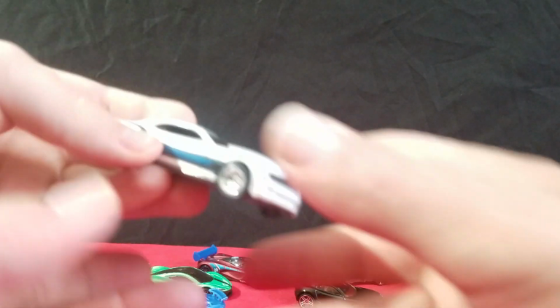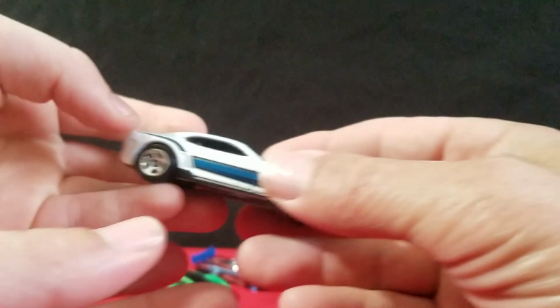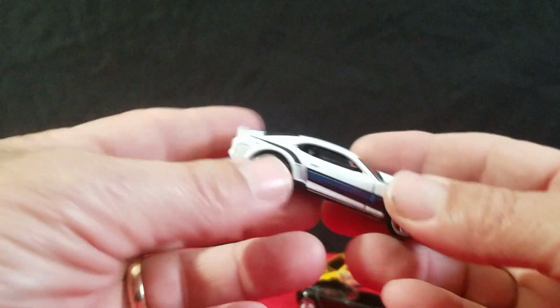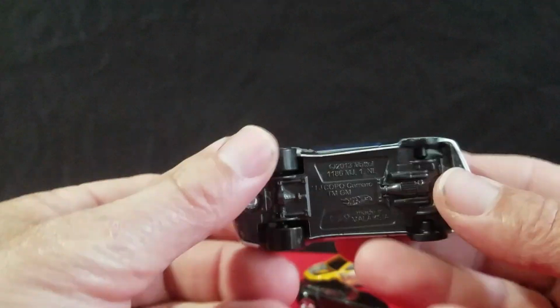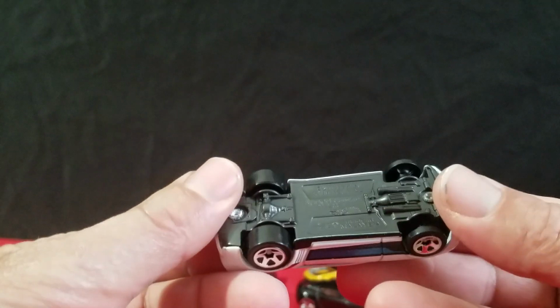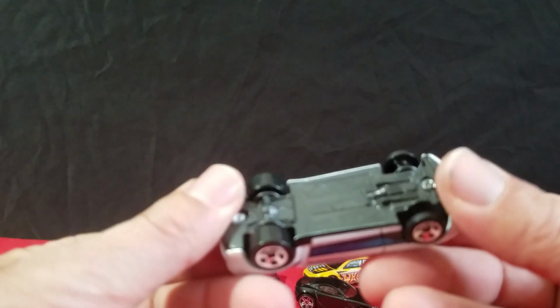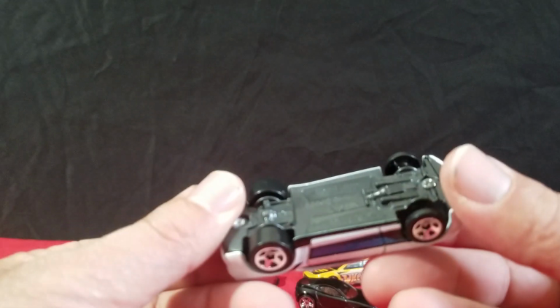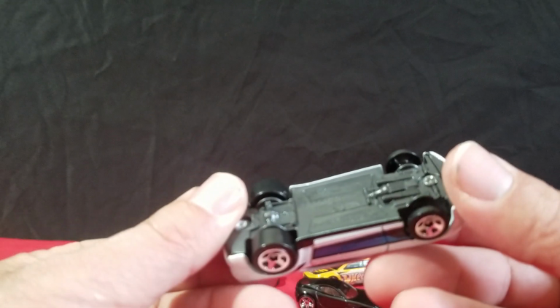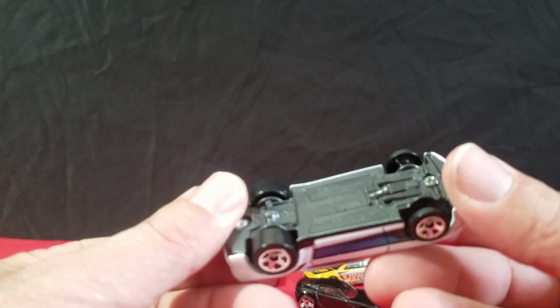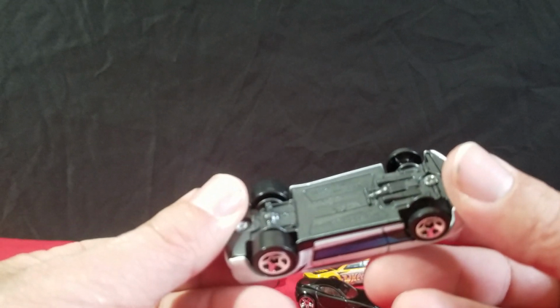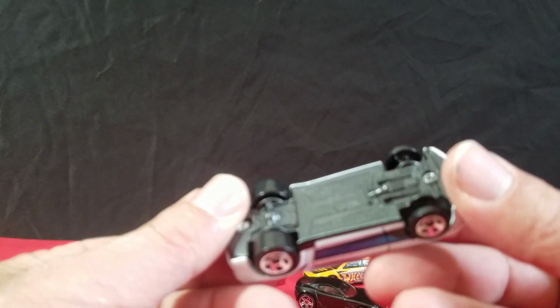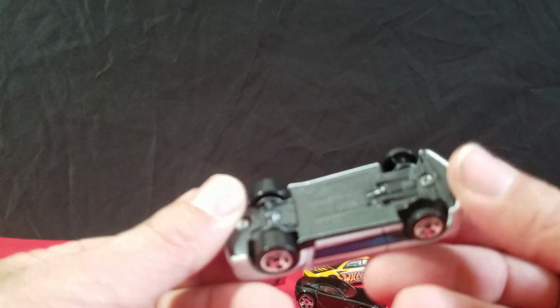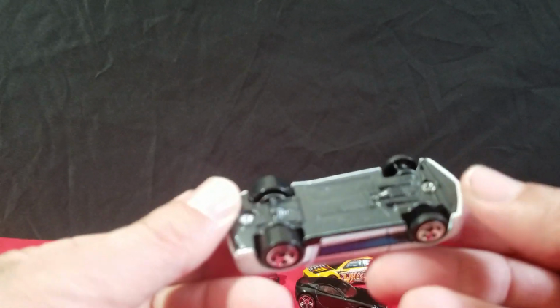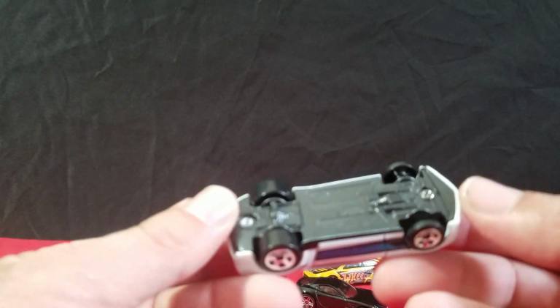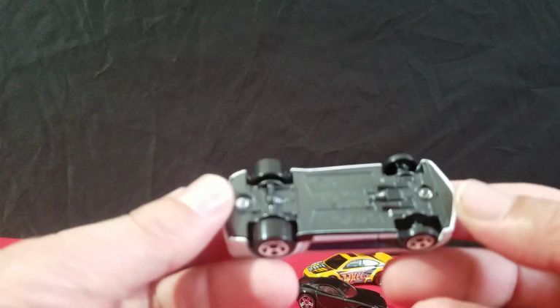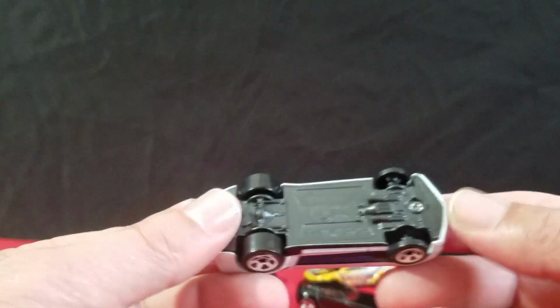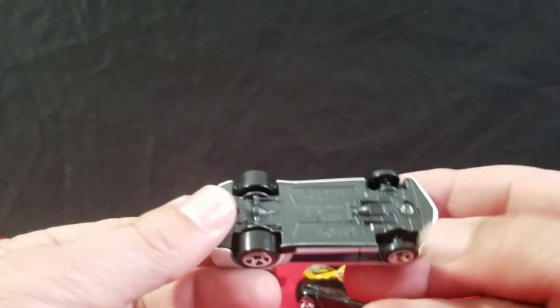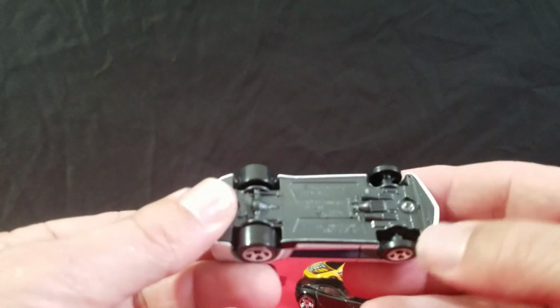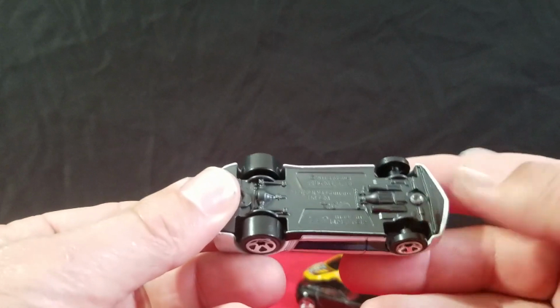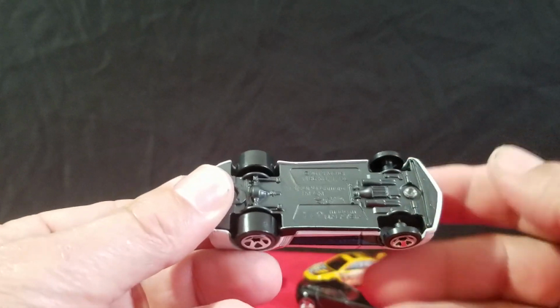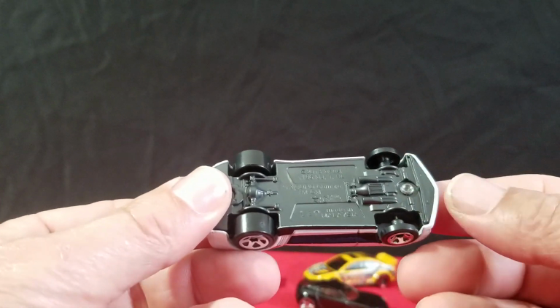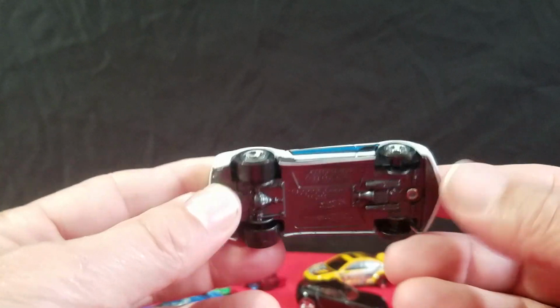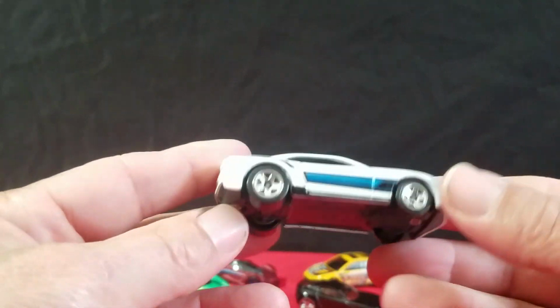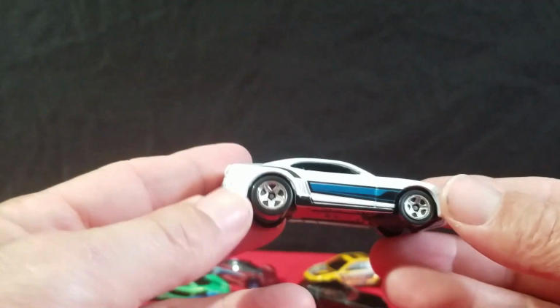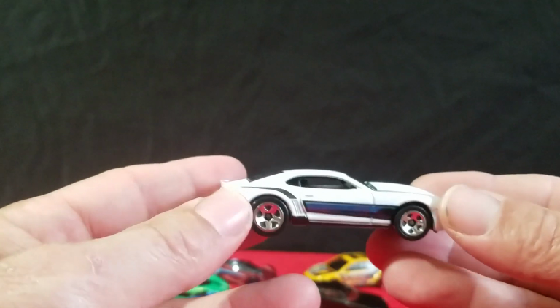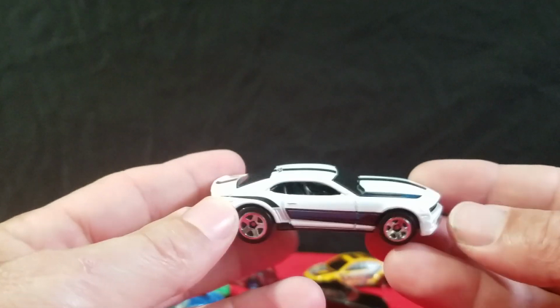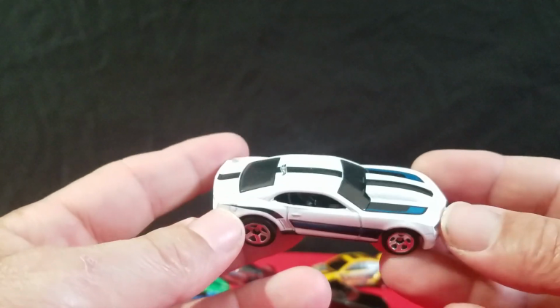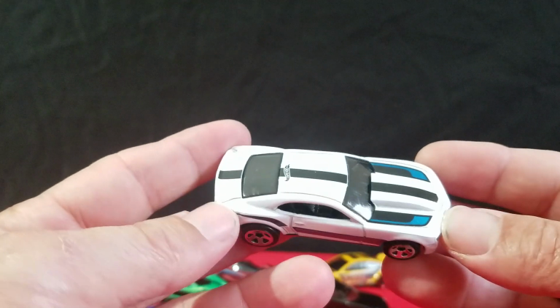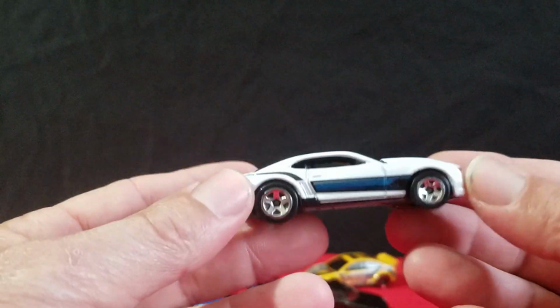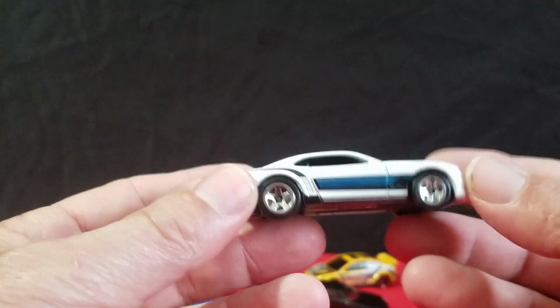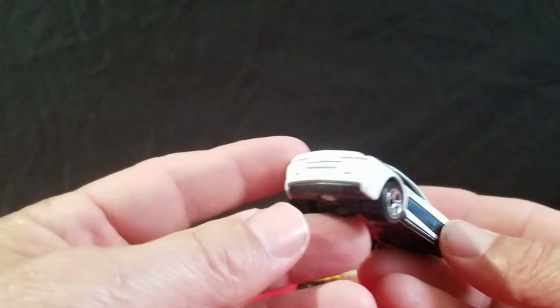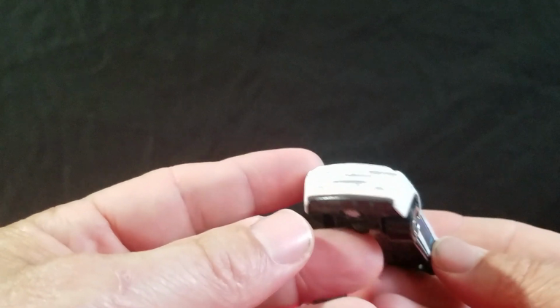And a Camaro — the 2013 Copo Camaro. It's got those thin wheels on the front of it, in white with a black interior.